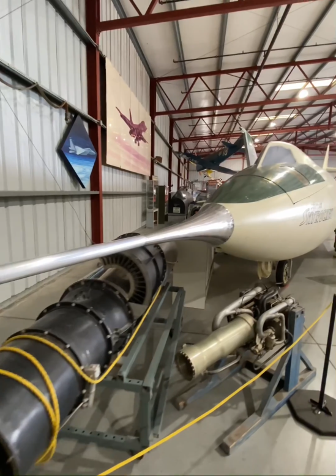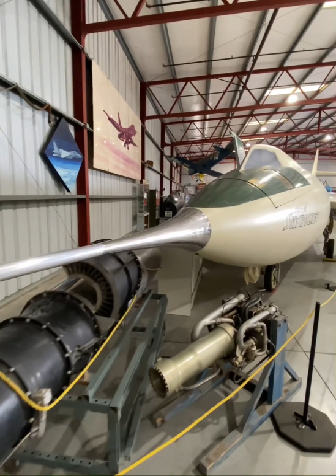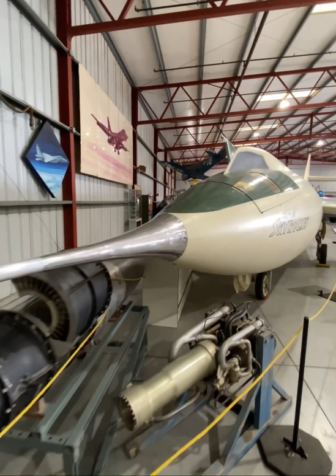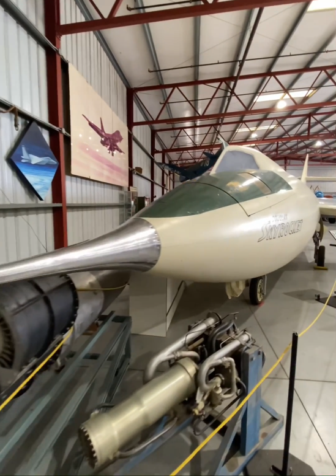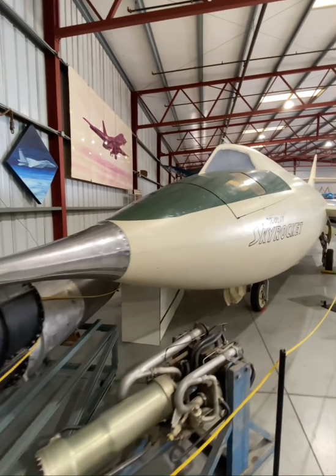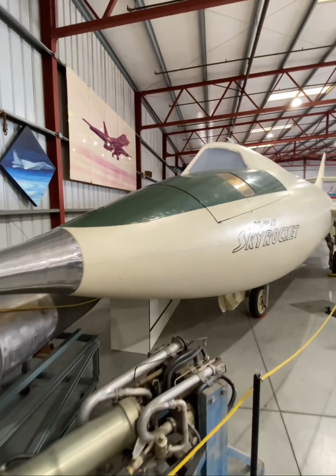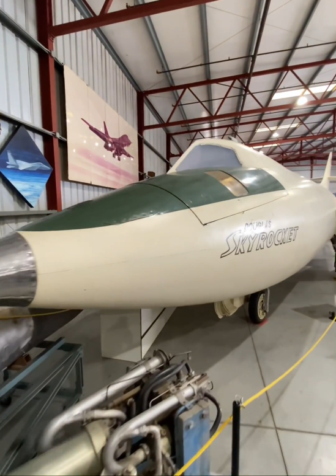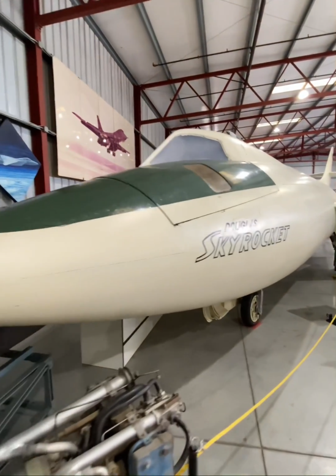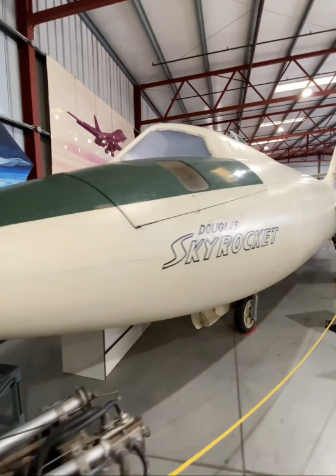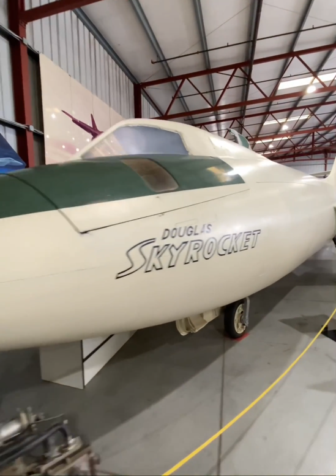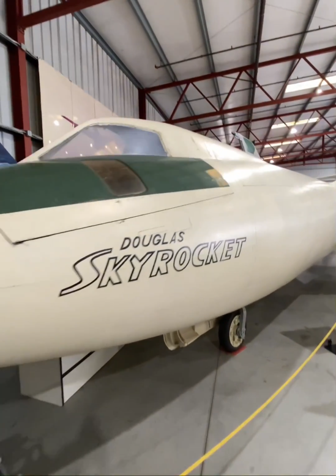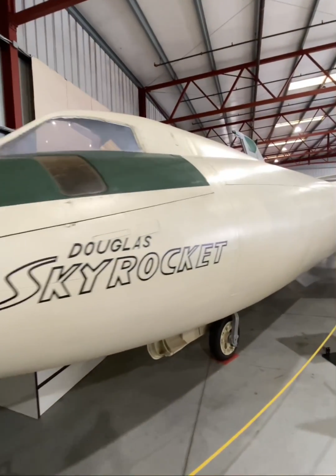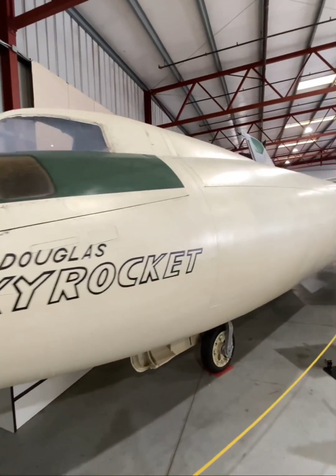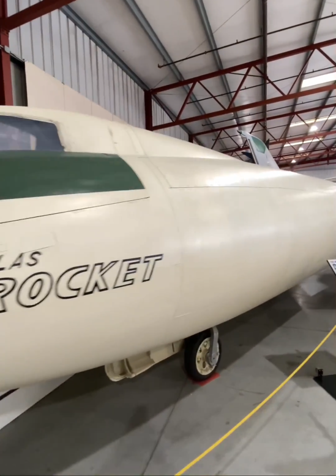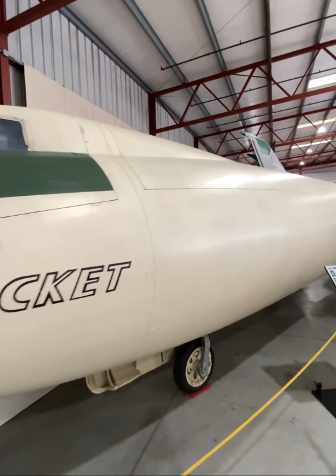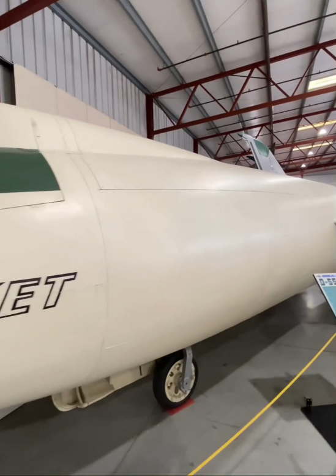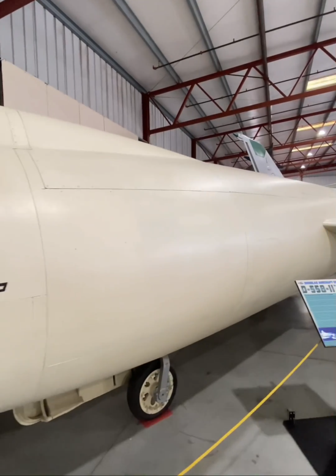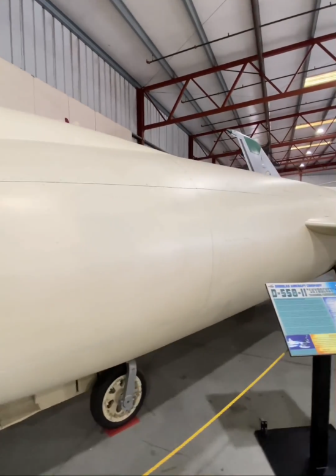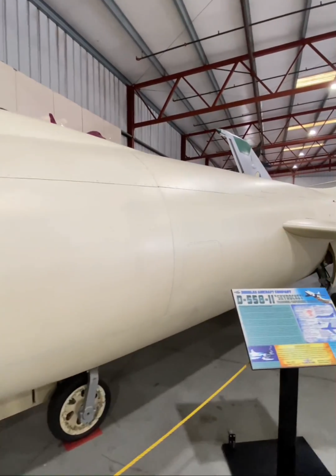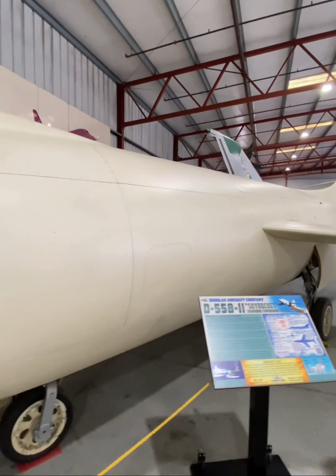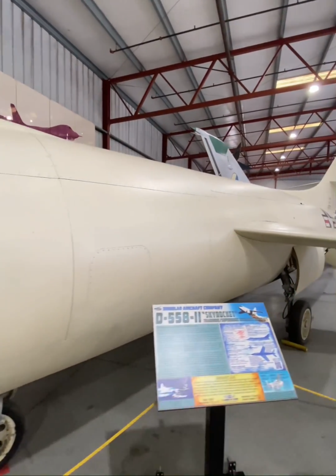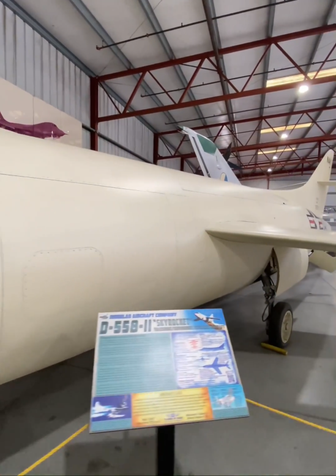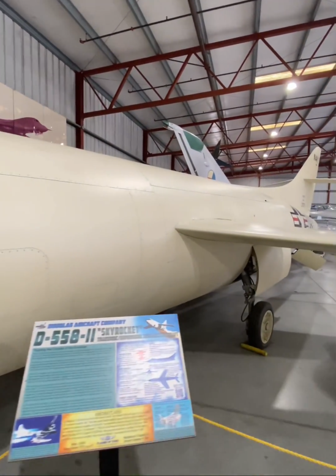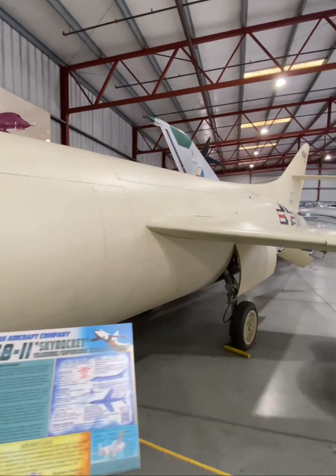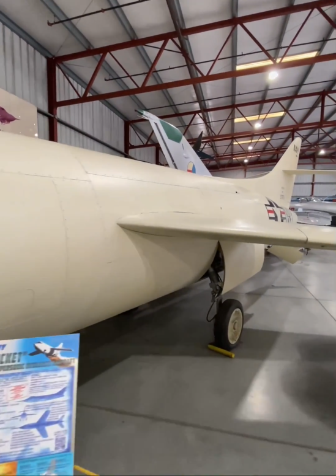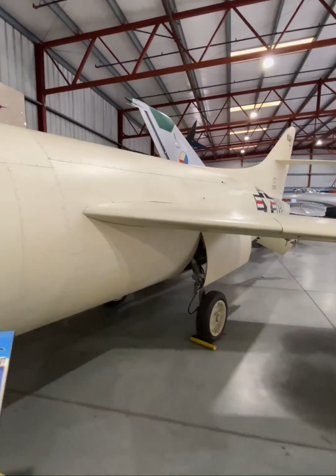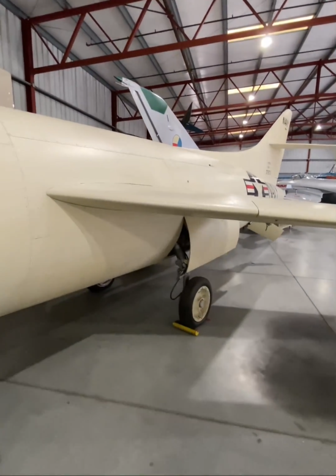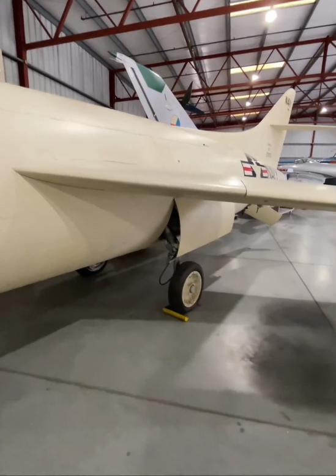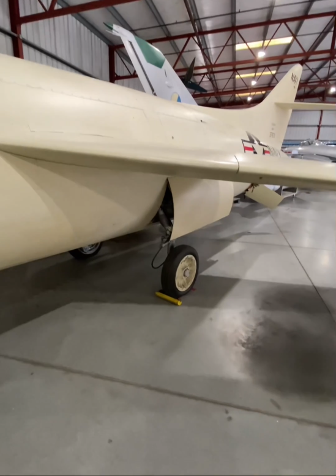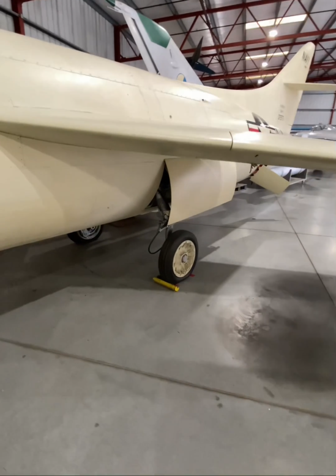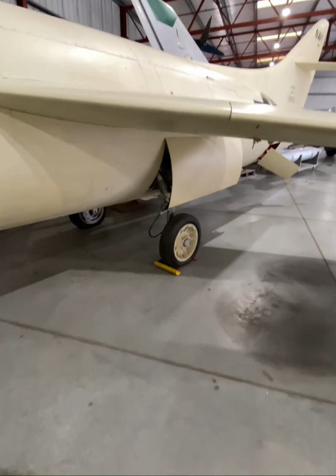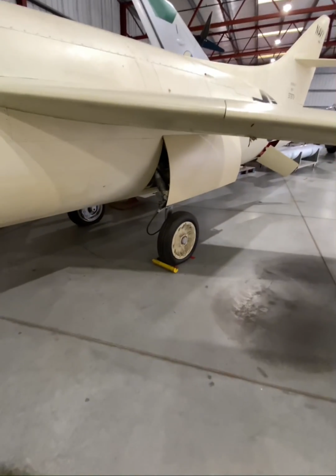This right here was a critically important experimental high-speed research aircraft. Built by Douglas Aircraft, the D-558-2 Skyrocket was part two of a three-phase program for studying transonic and supersonic flight.